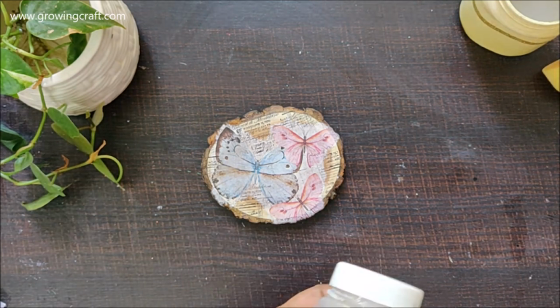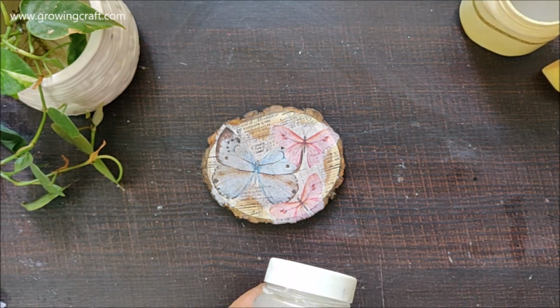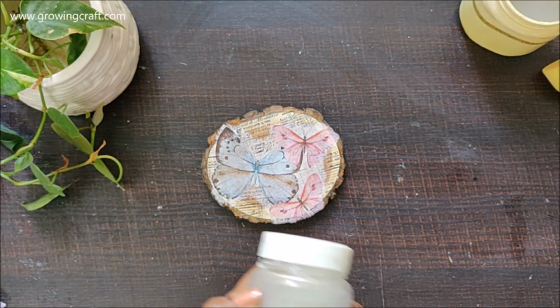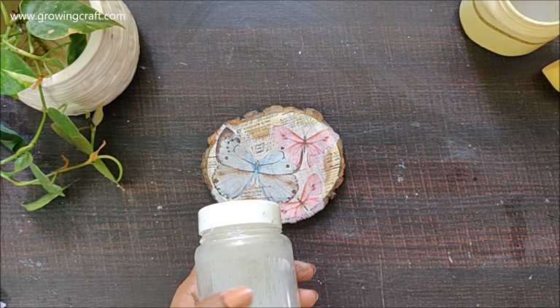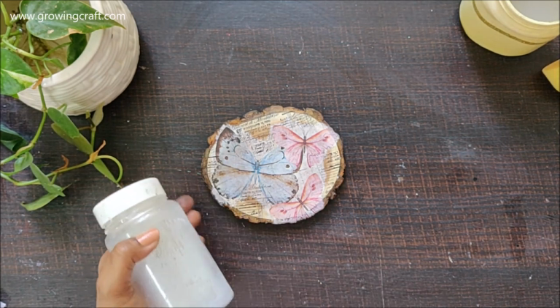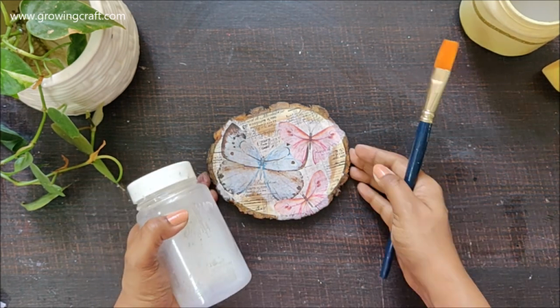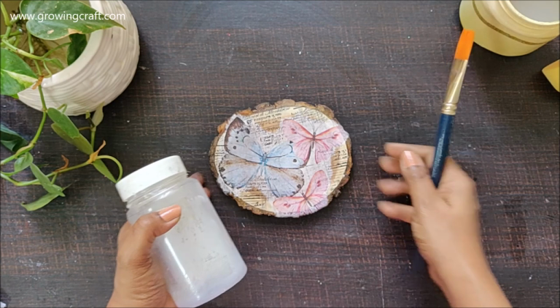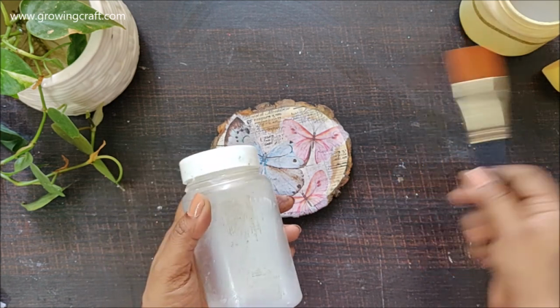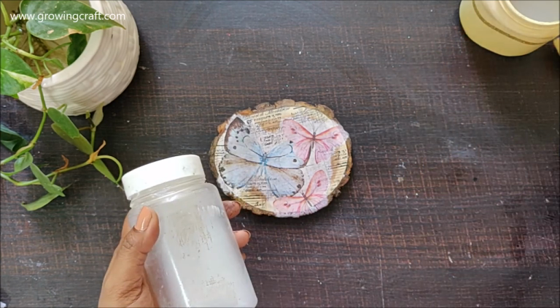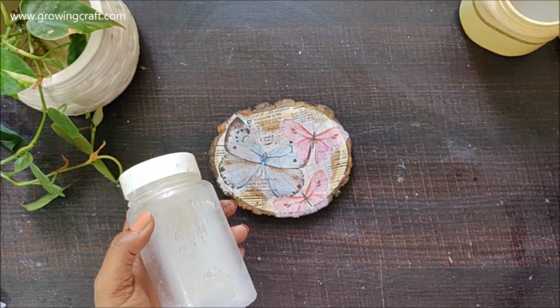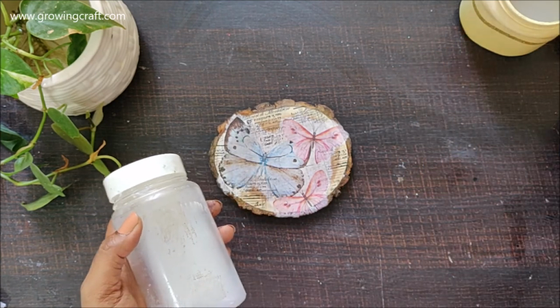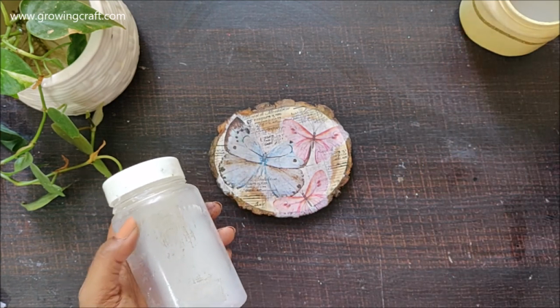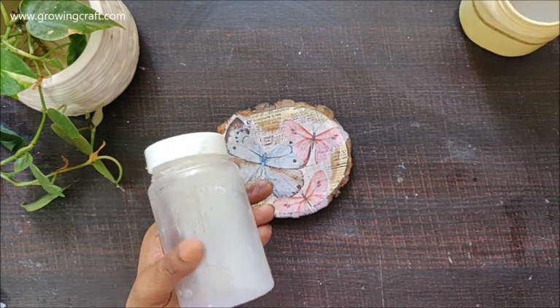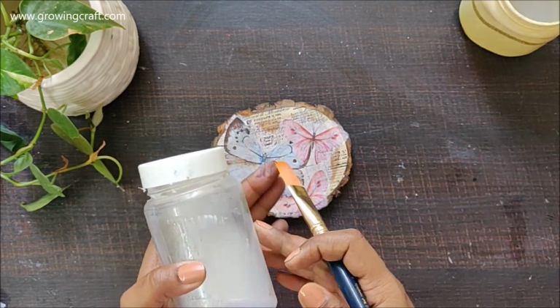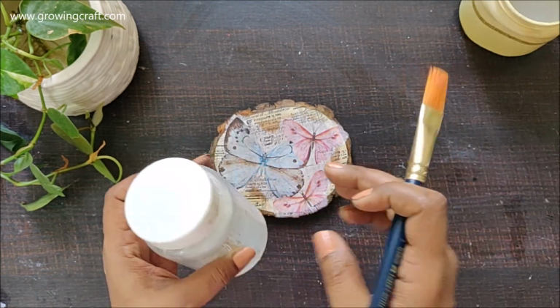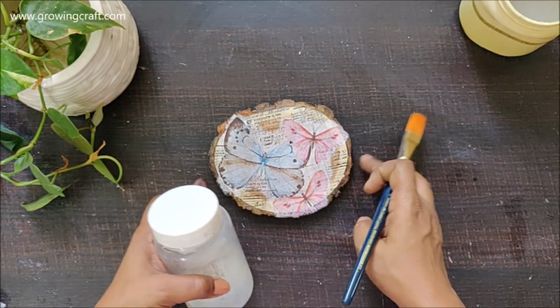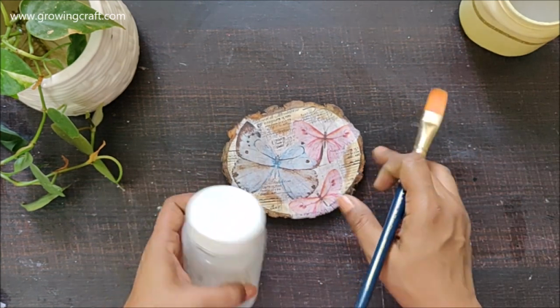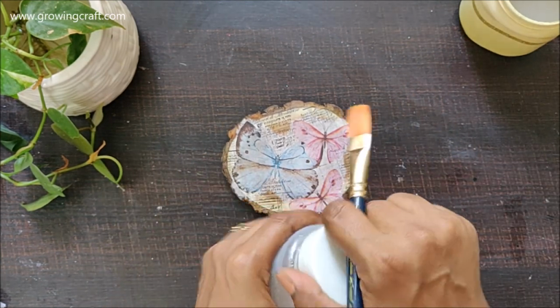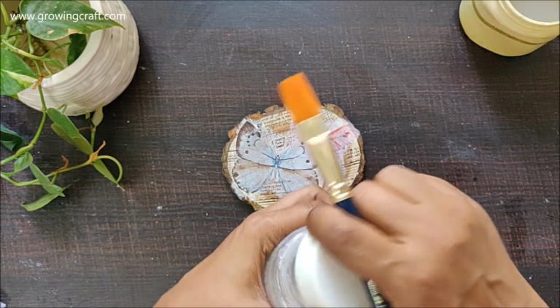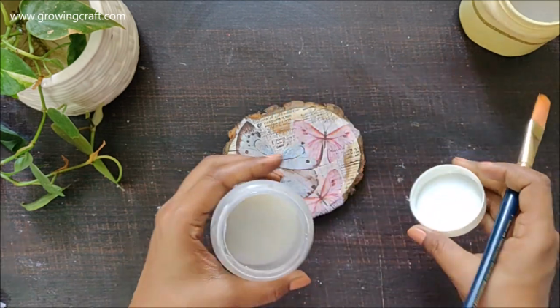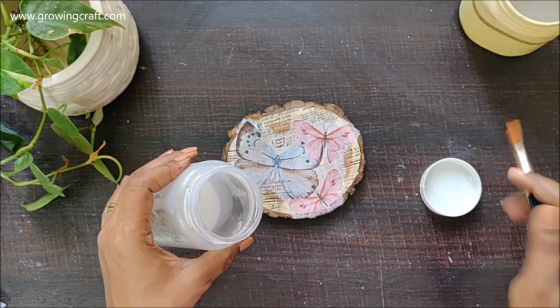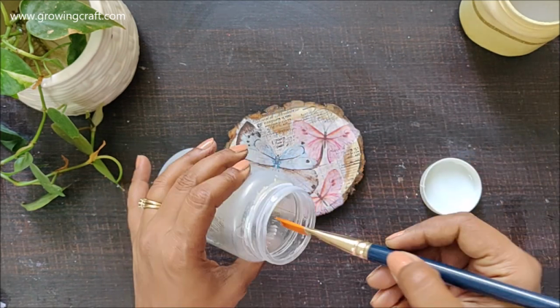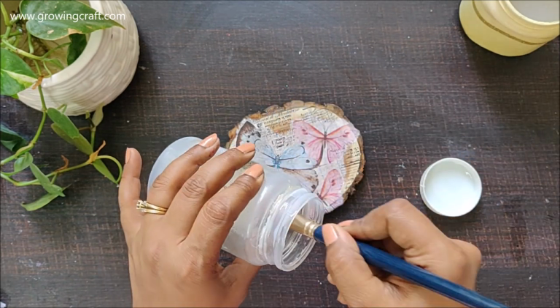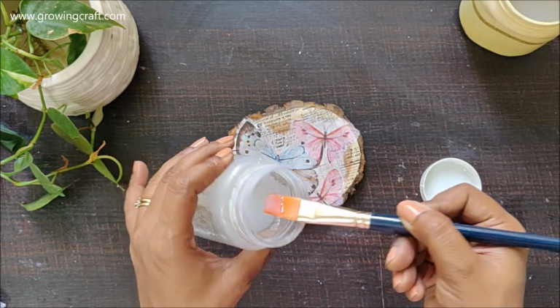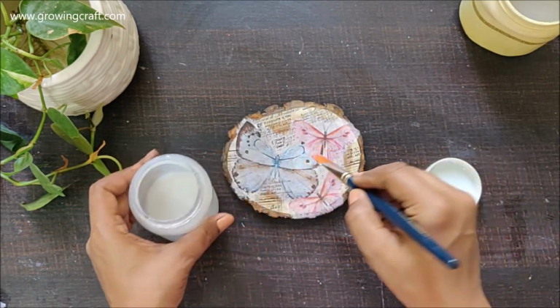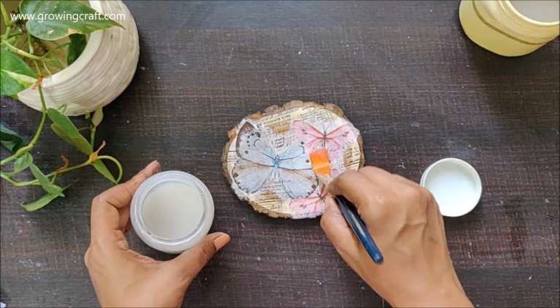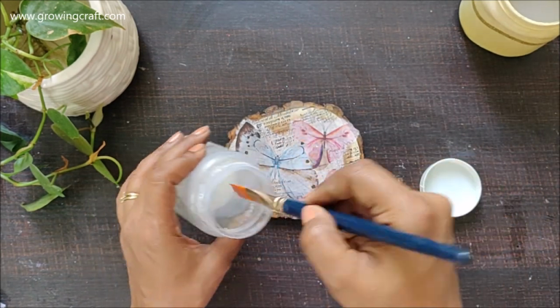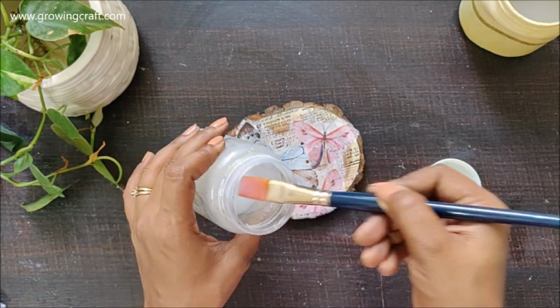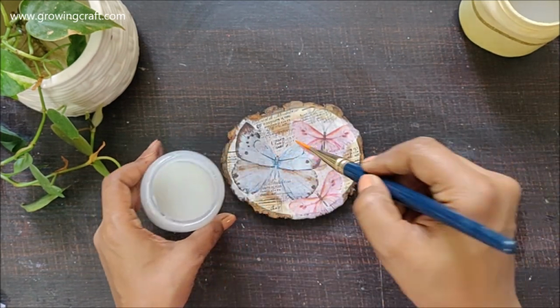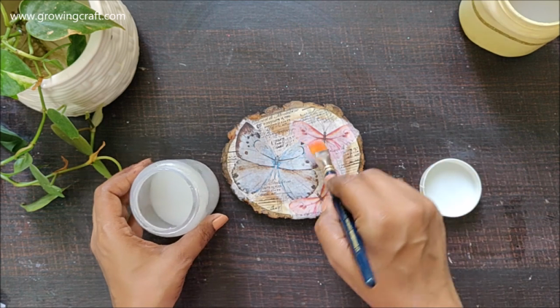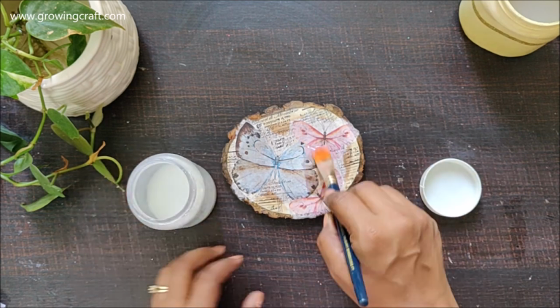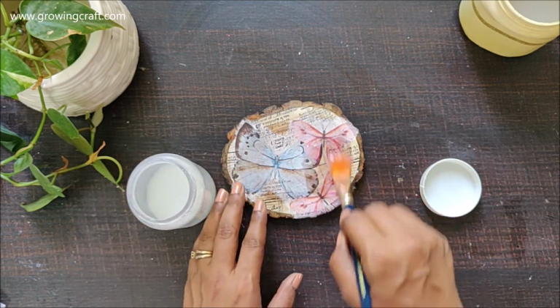Now it's time to add my varnish and here I'm using my water-based varnish. I'm going to give a good three to four coats. On screen I'm going to show only one coat of varnish and then let it dry.